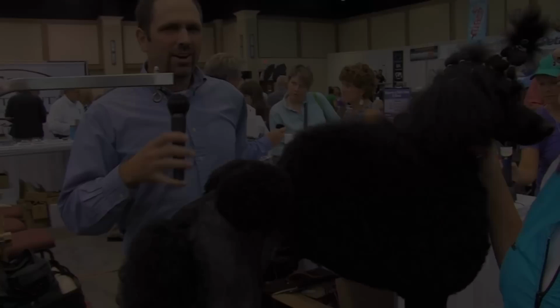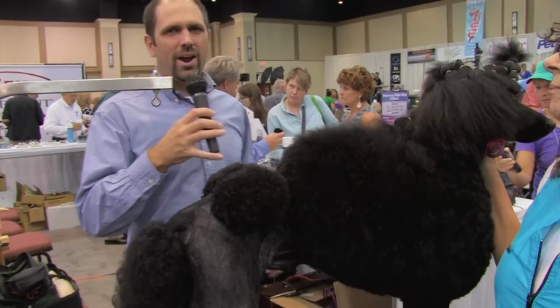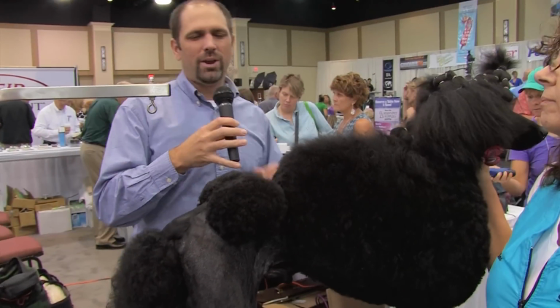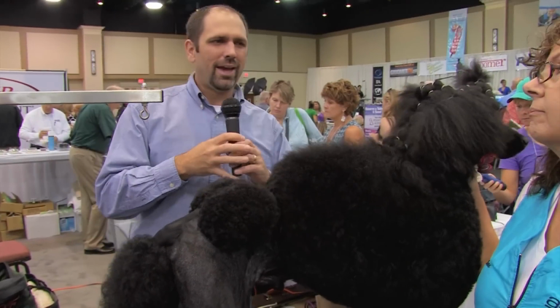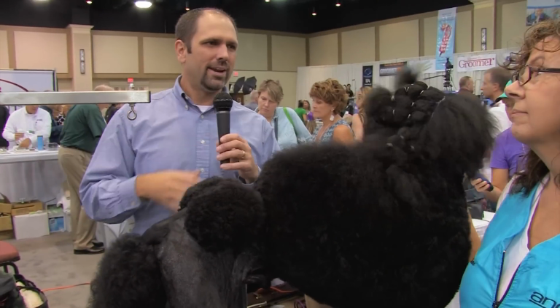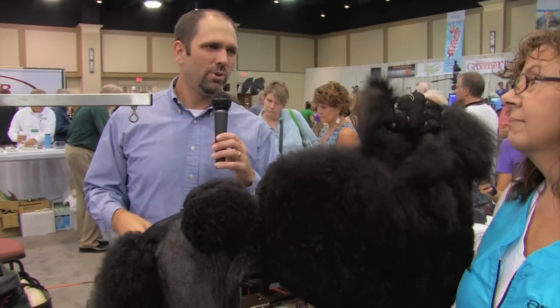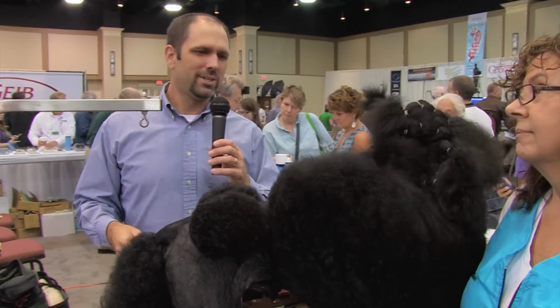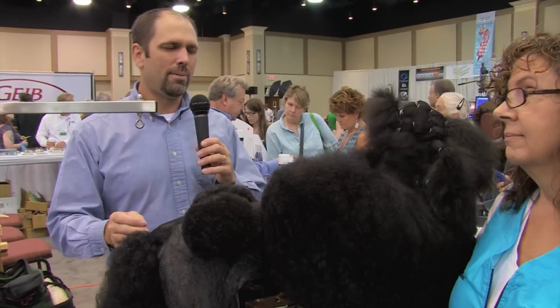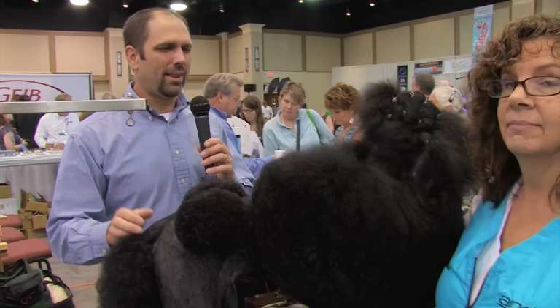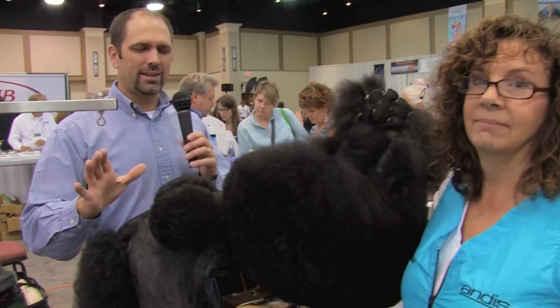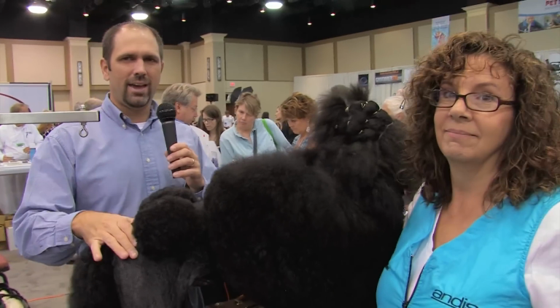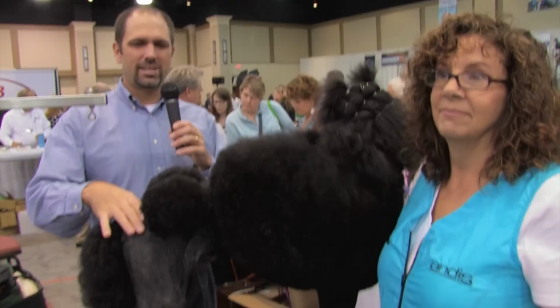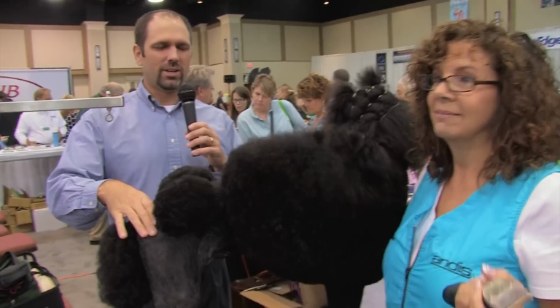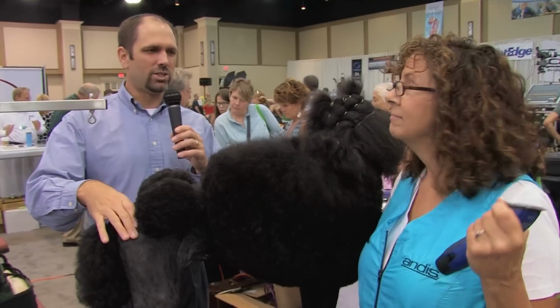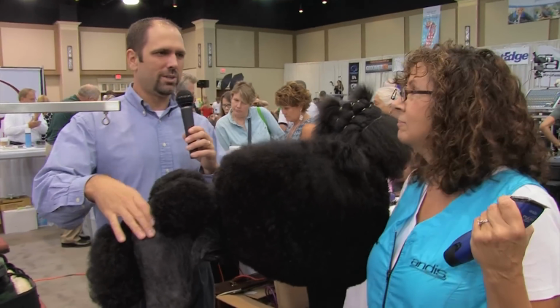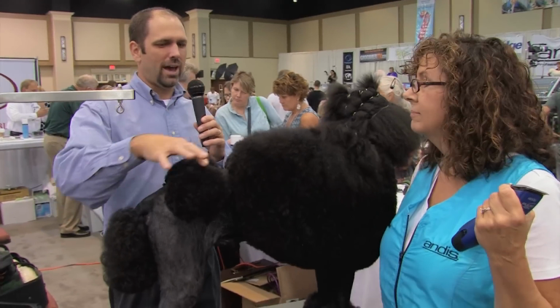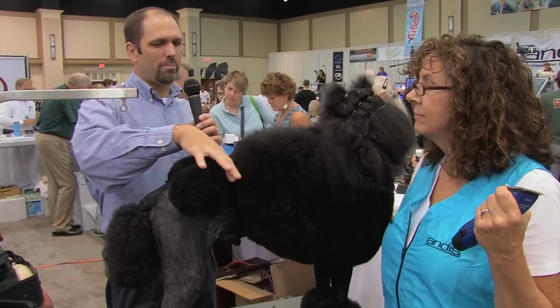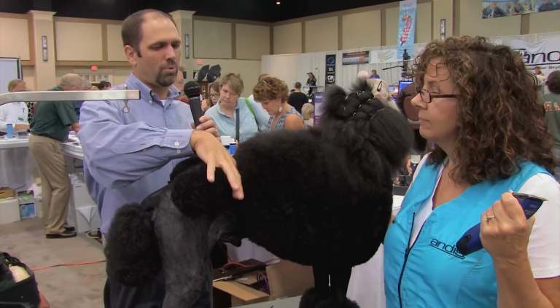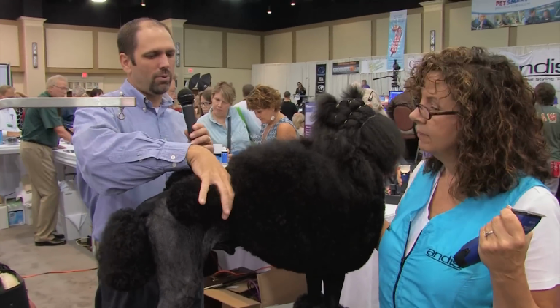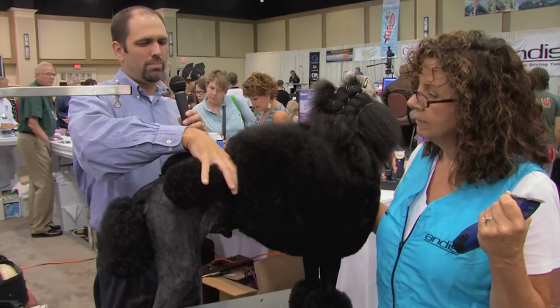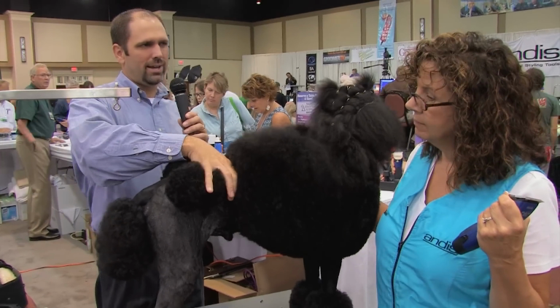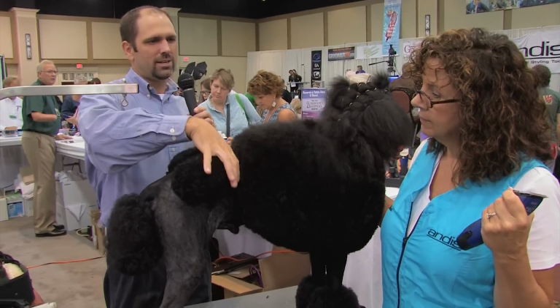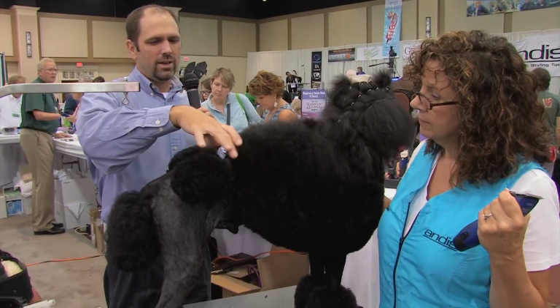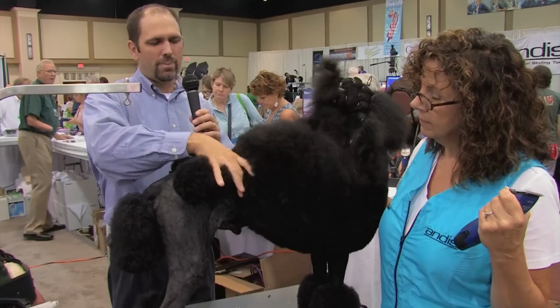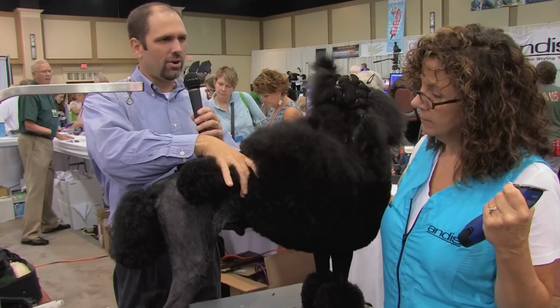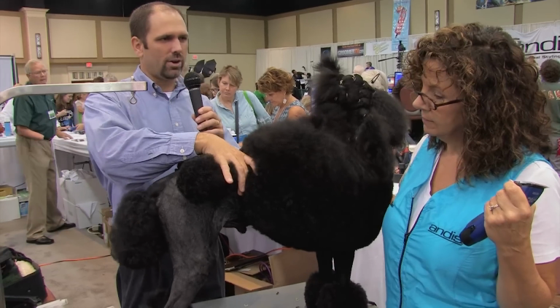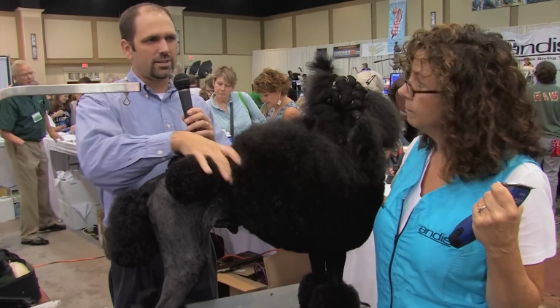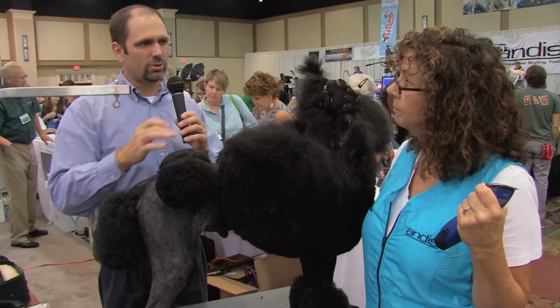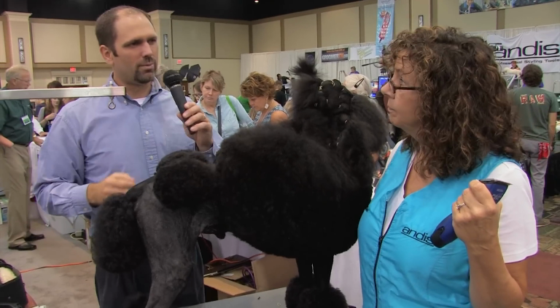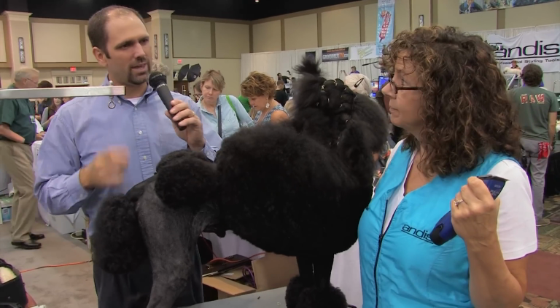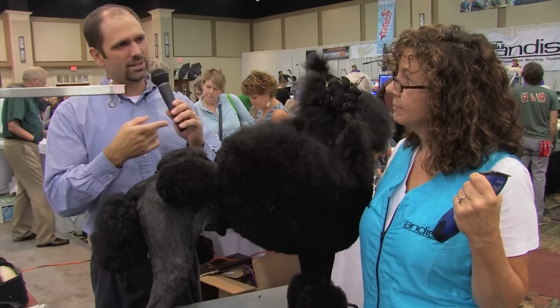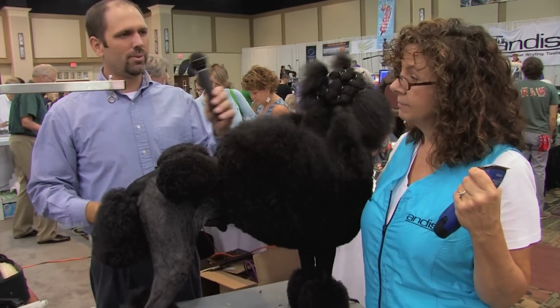I'm here at the Andes booth with Diane Badalak. Diane is going to show us how to properly place the pattern on a Continental trim with the Andes clipper.